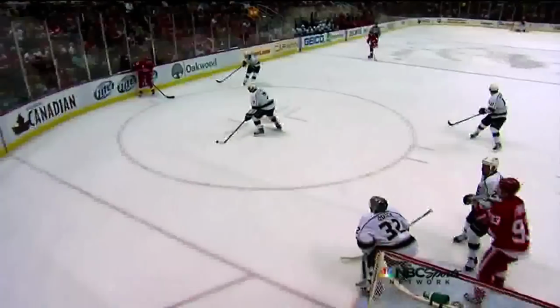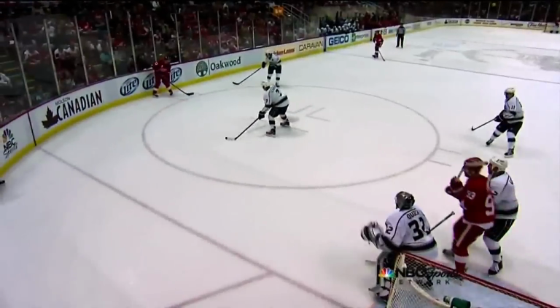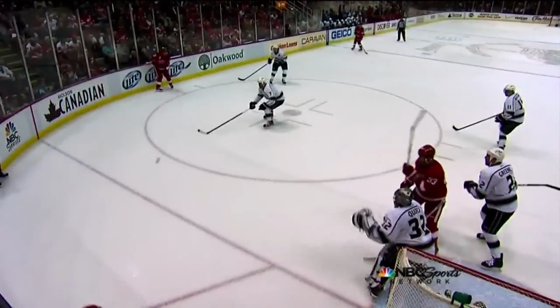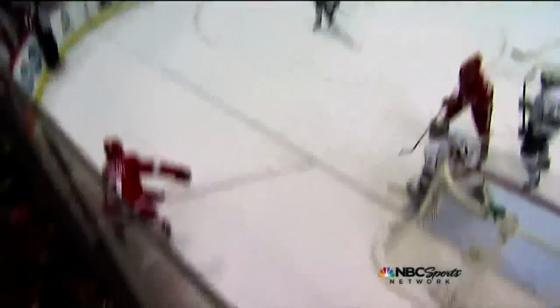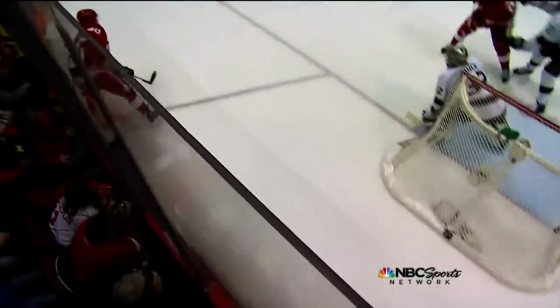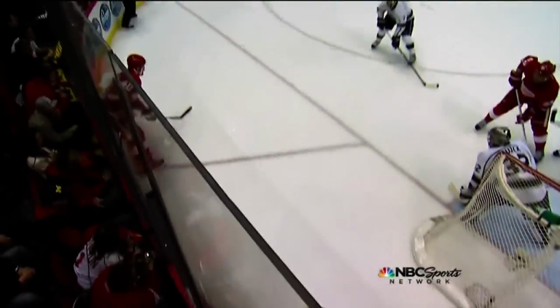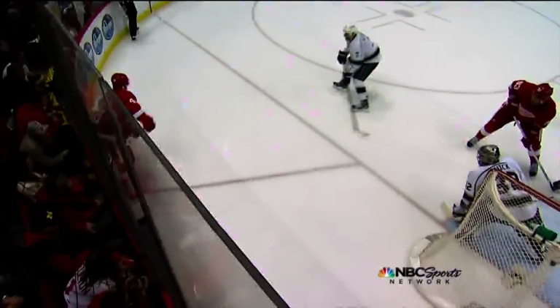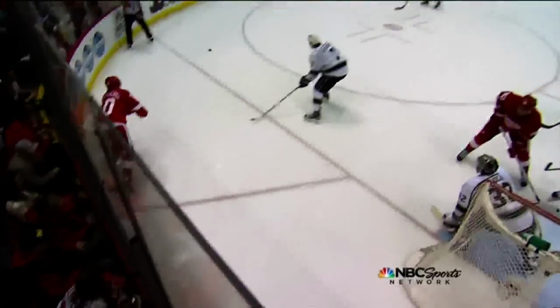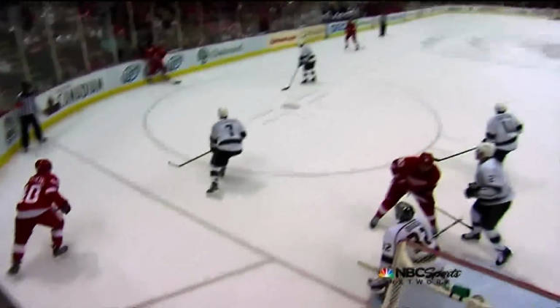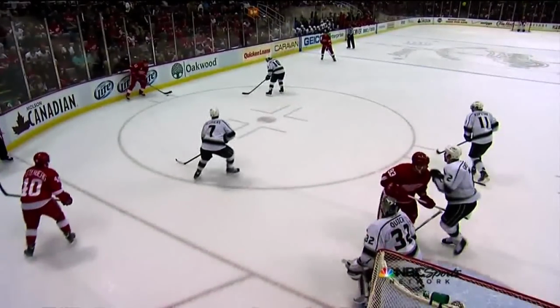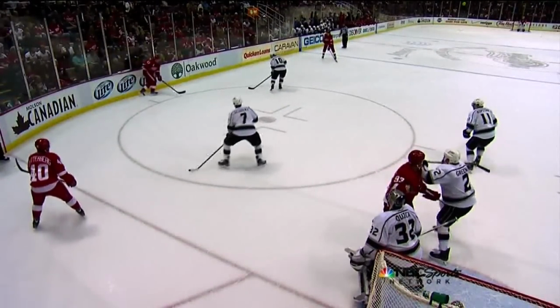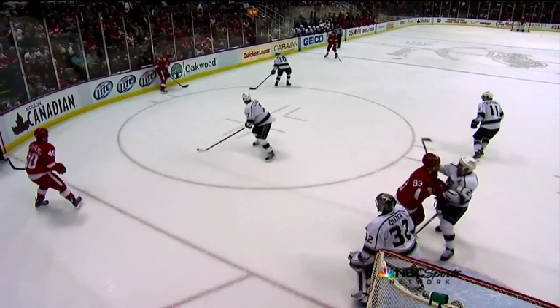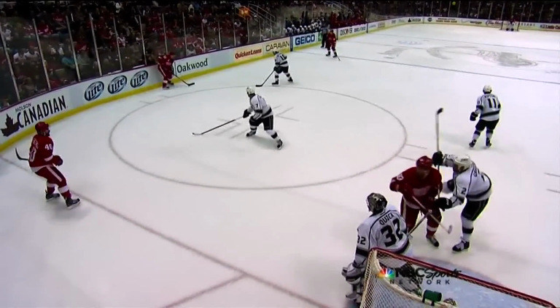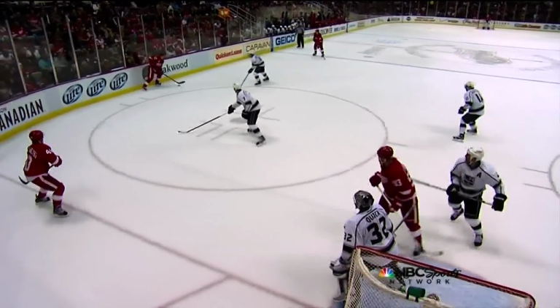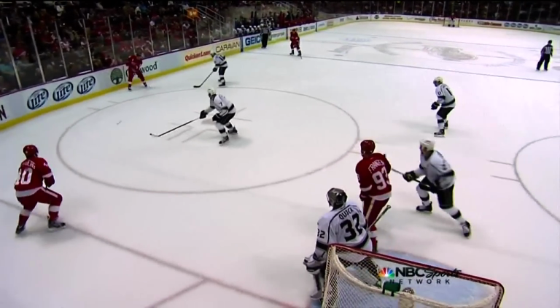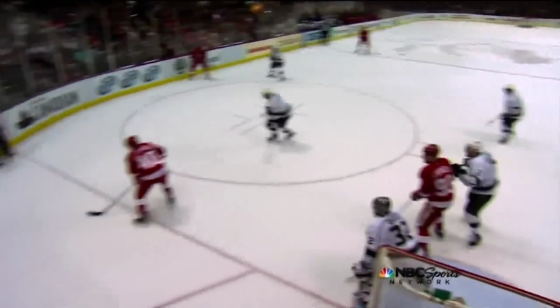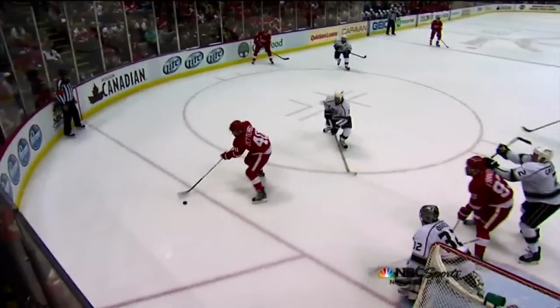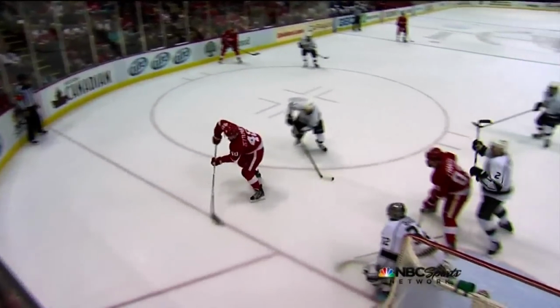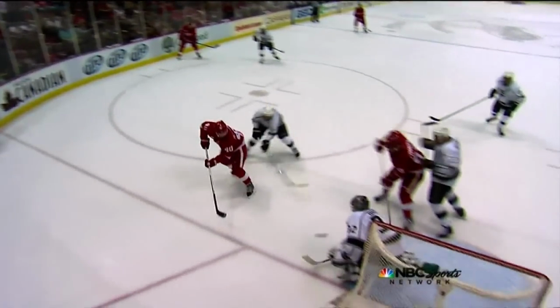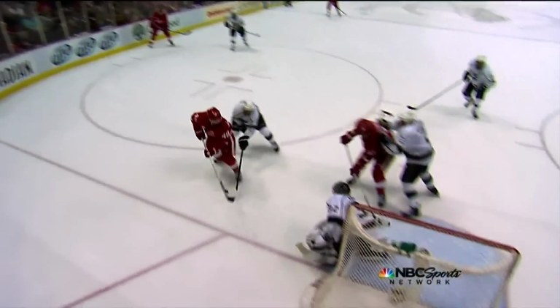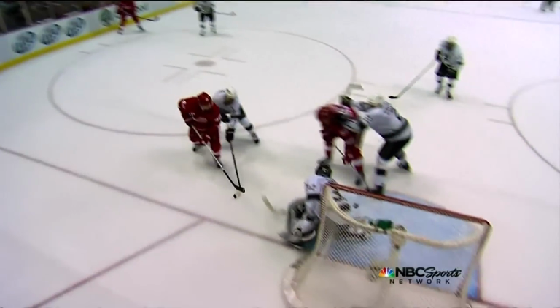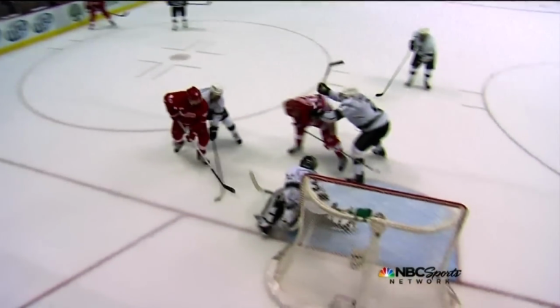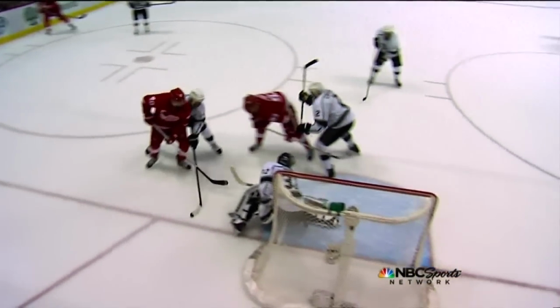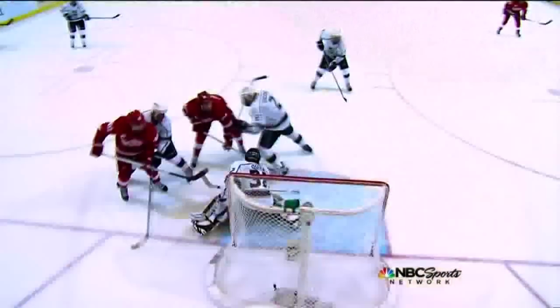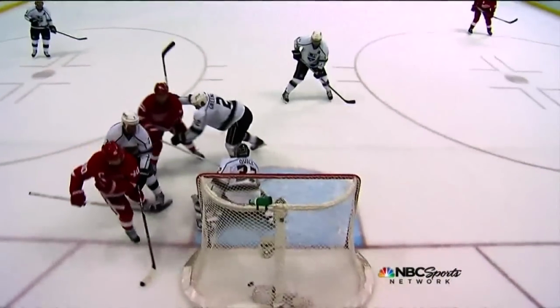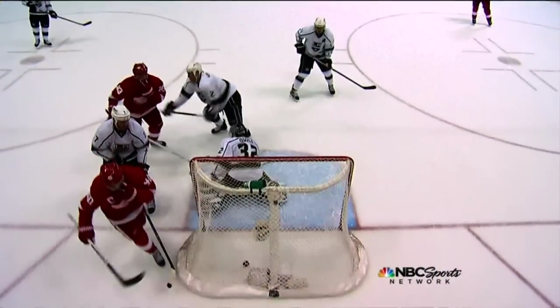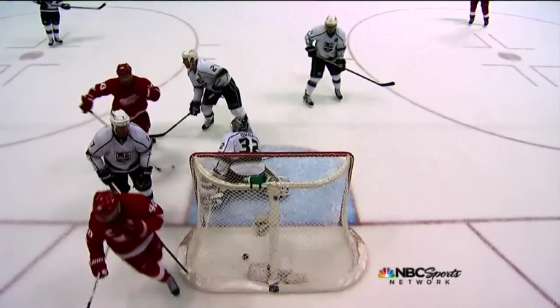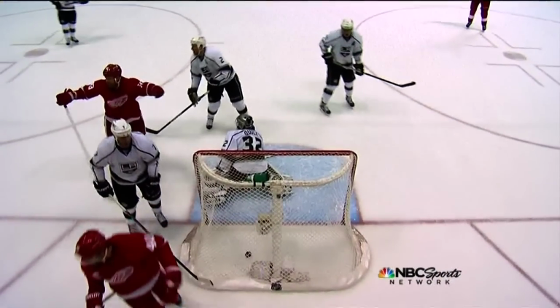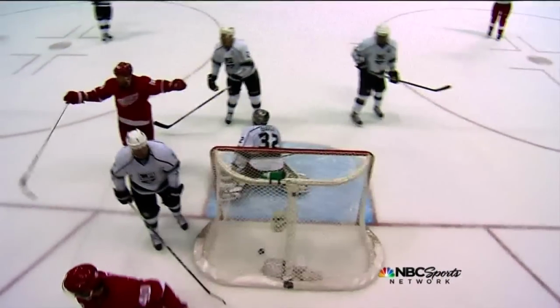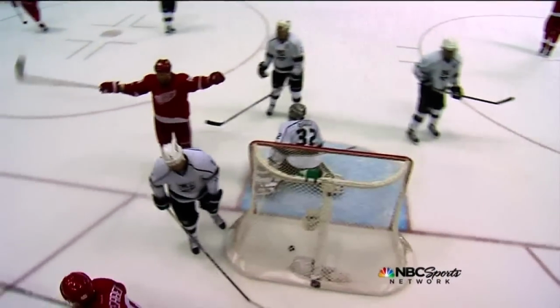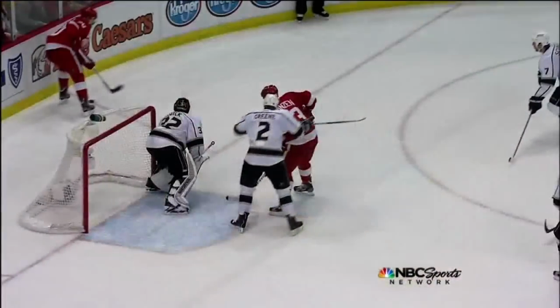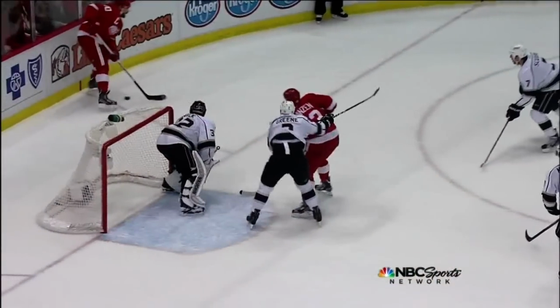What a play! Henrik Zetterberg, little give-and-go off Pavel Datsyuk — watch this move here. Takes it to the net and then throws it on his backhand. Matt Green is standing in front of the net. Look where his stick is.